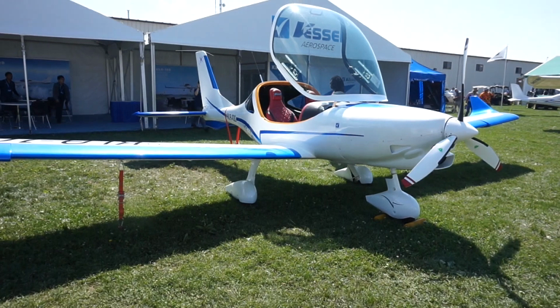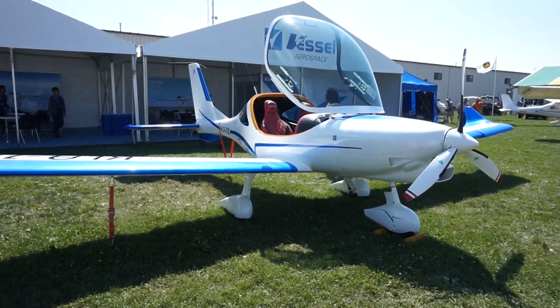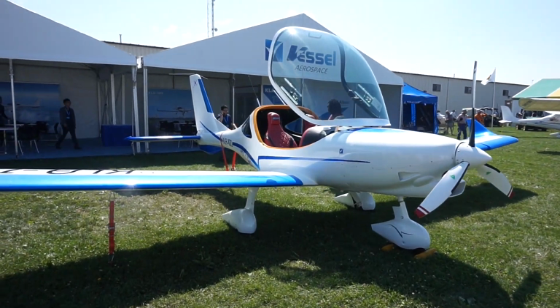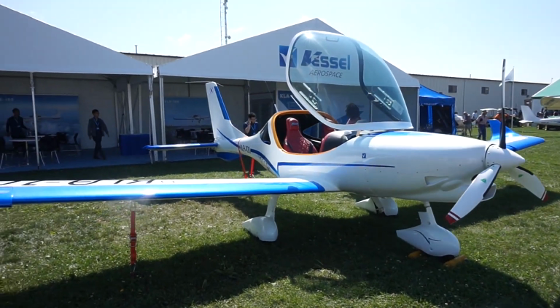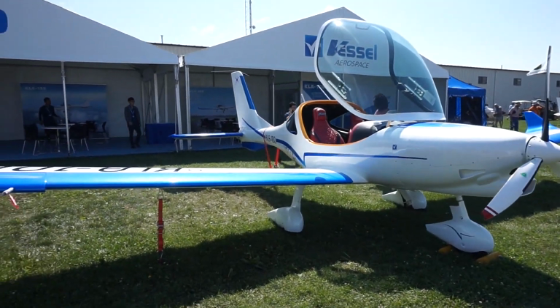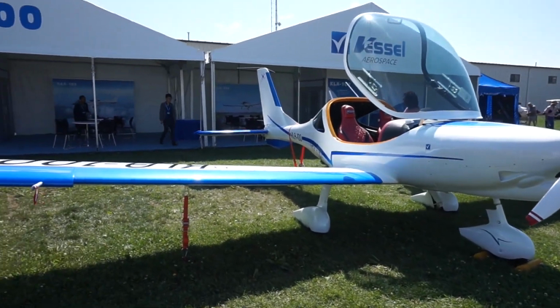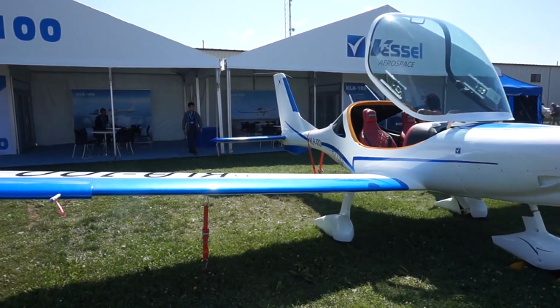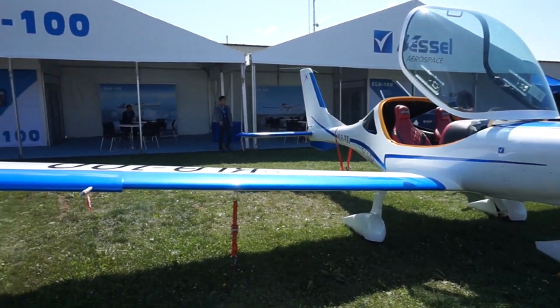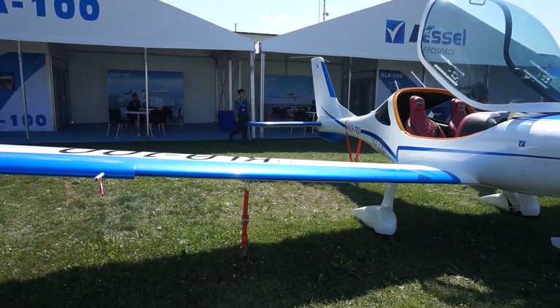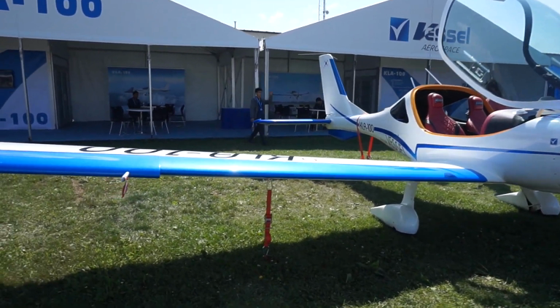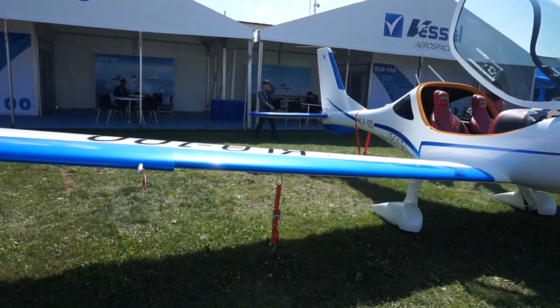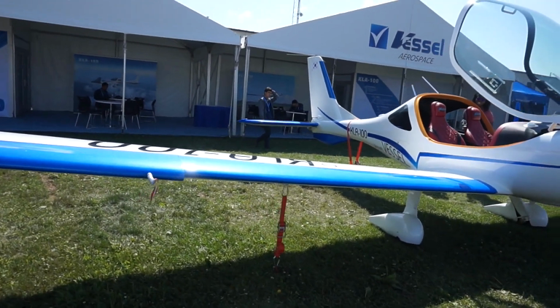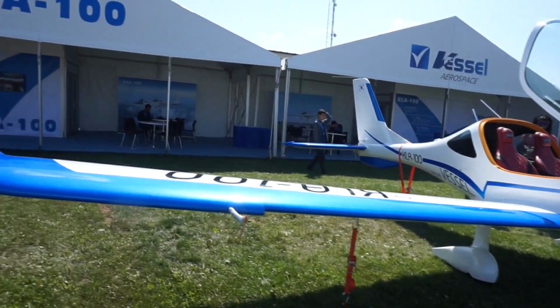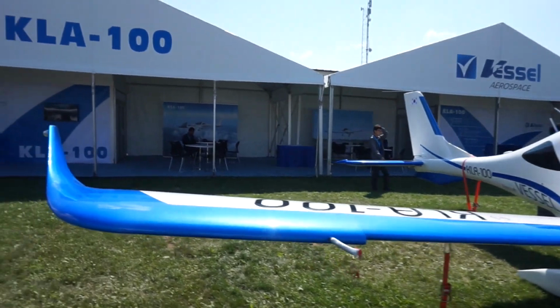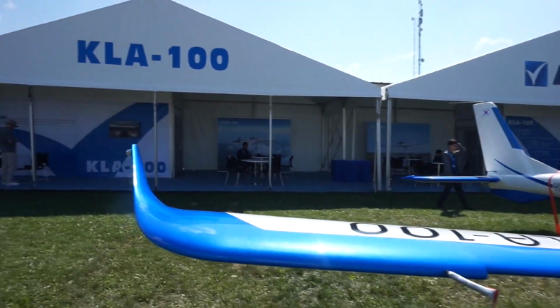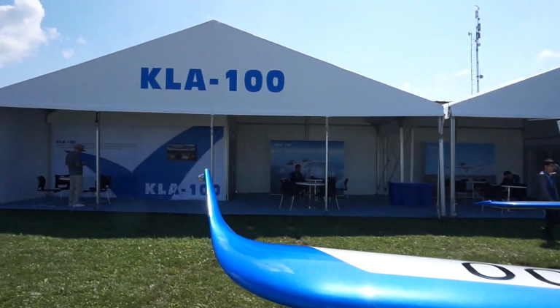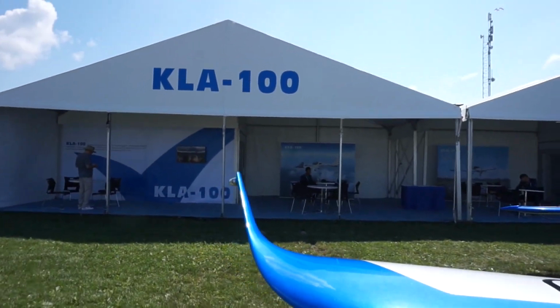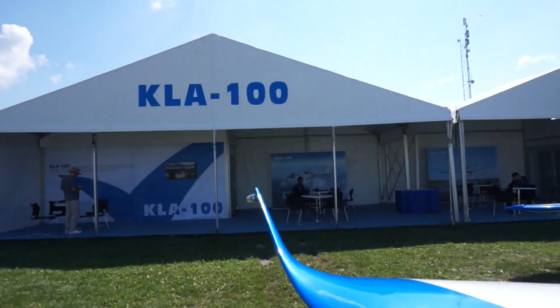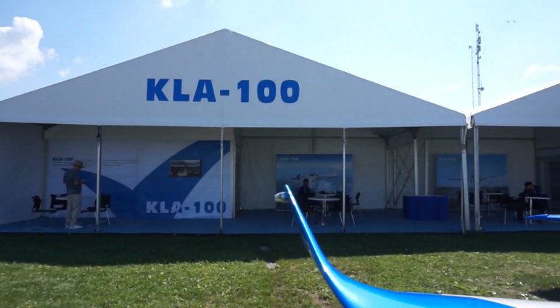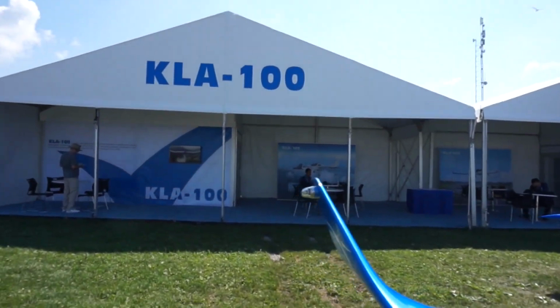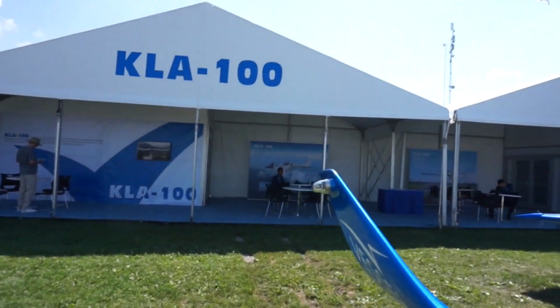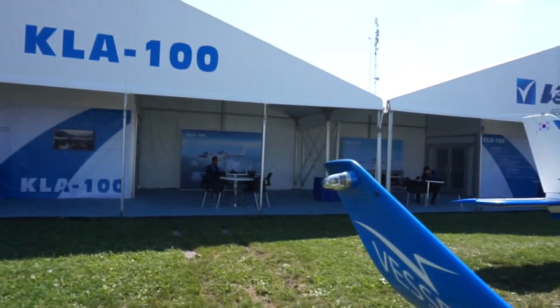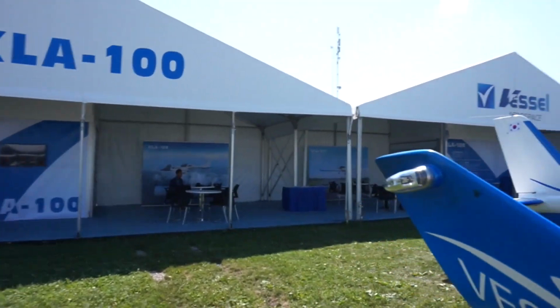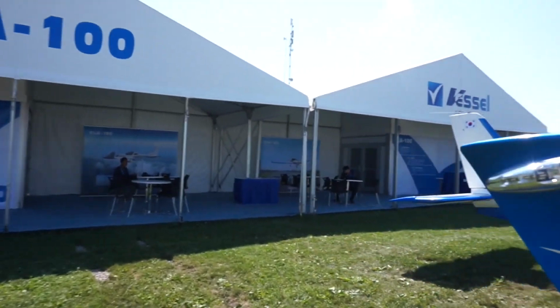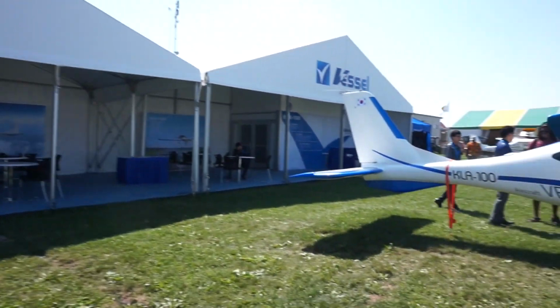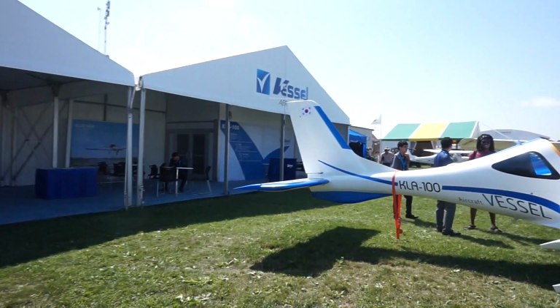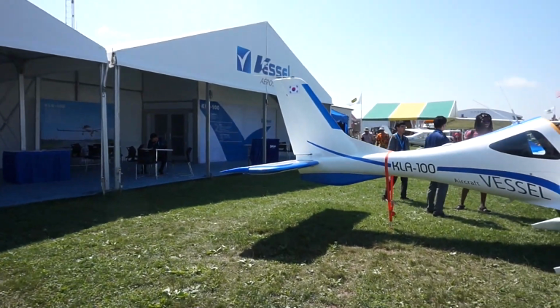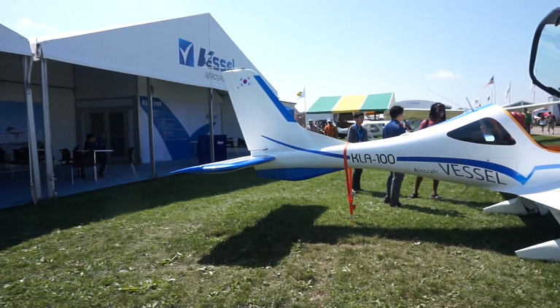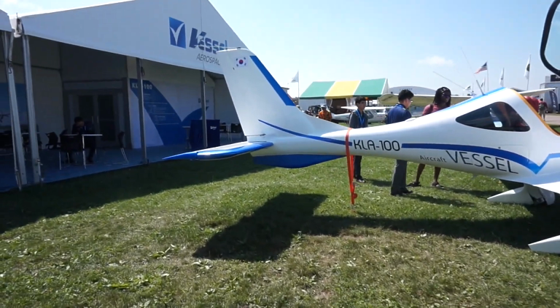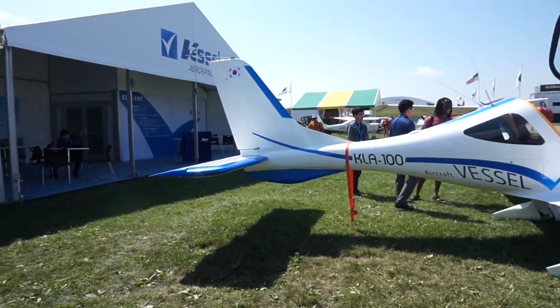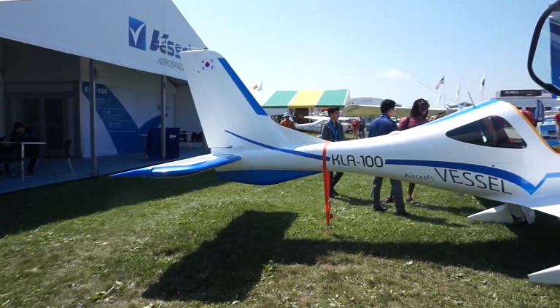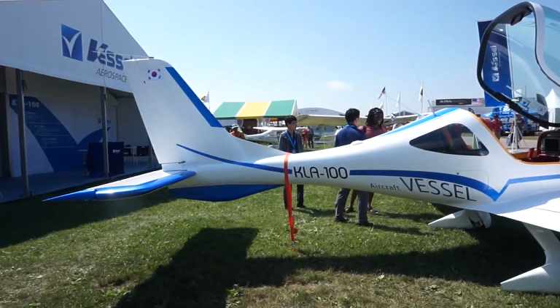Welcome to Mojo Grip, Mike here. Today we're checking out another light sport aircraft from Oshkosh 2018, and the aircraft in front of me is called the KLA-100.